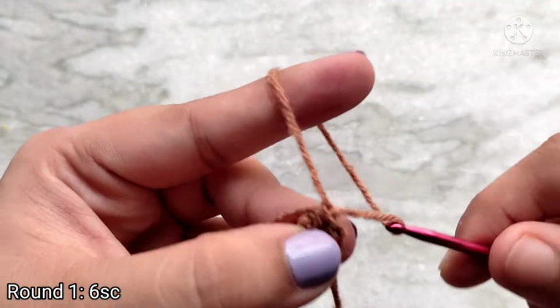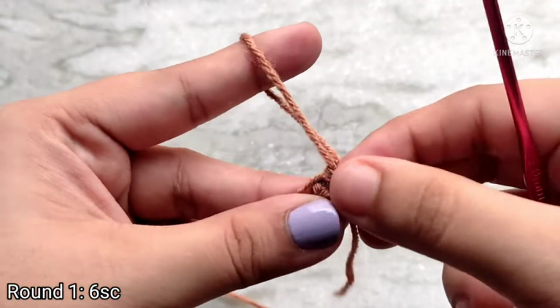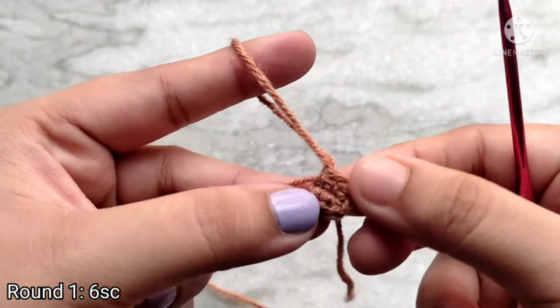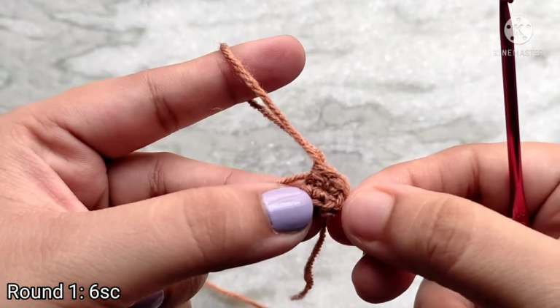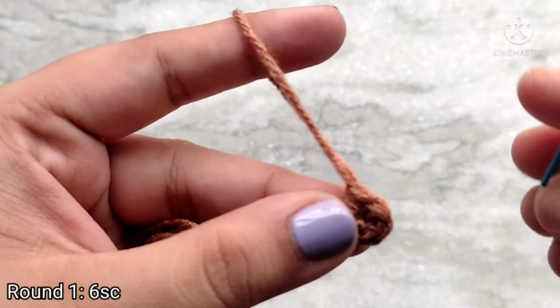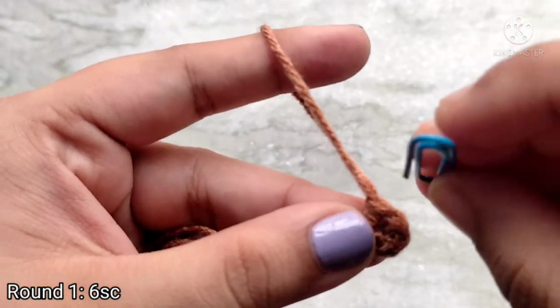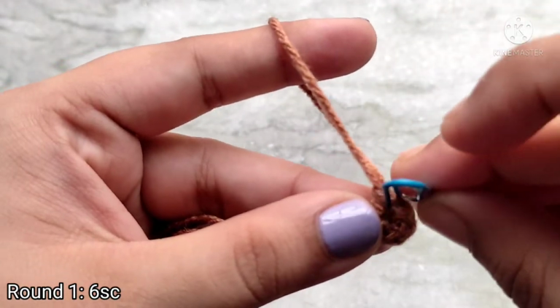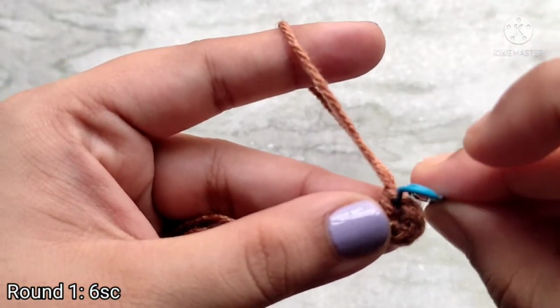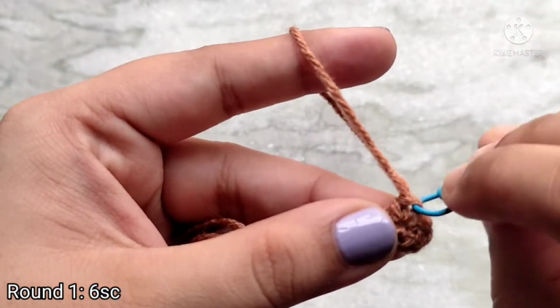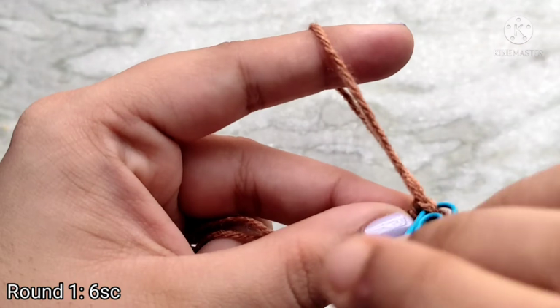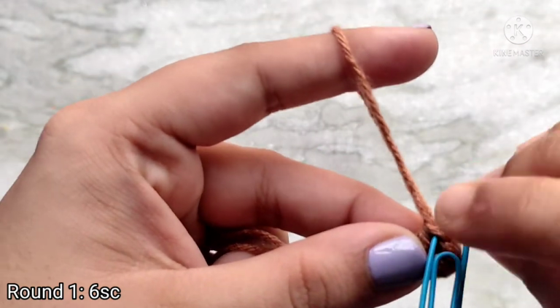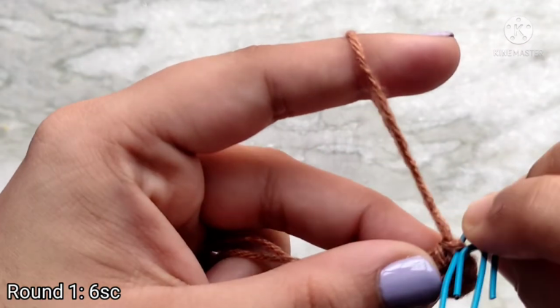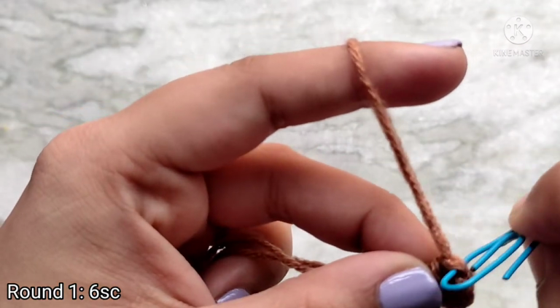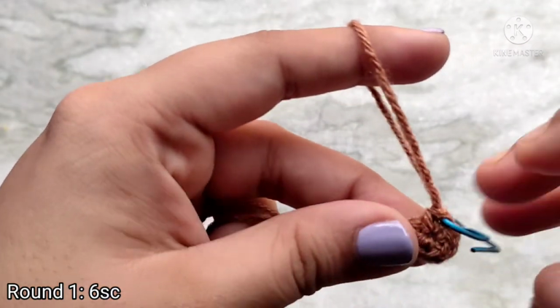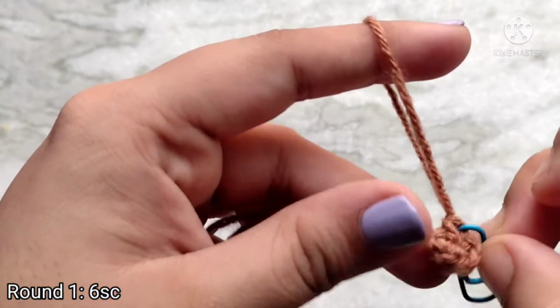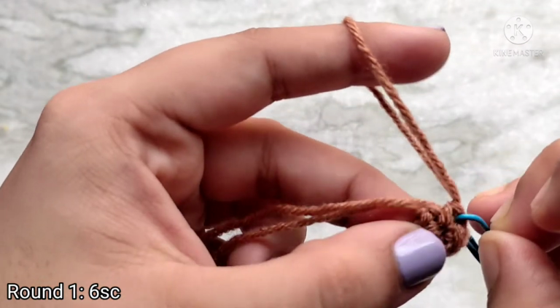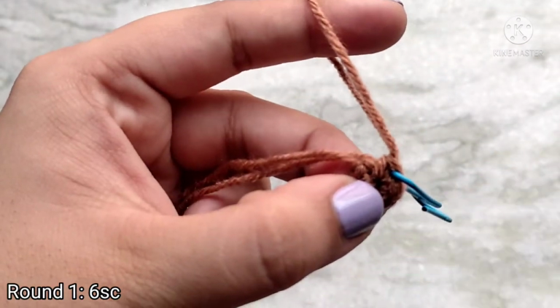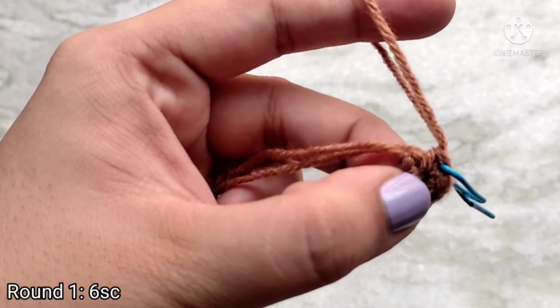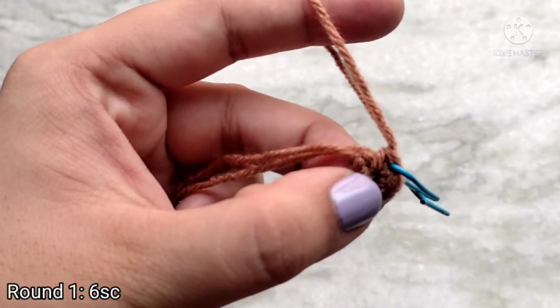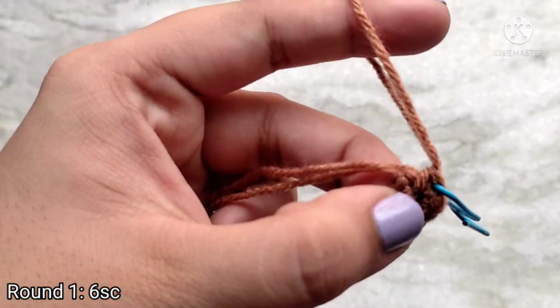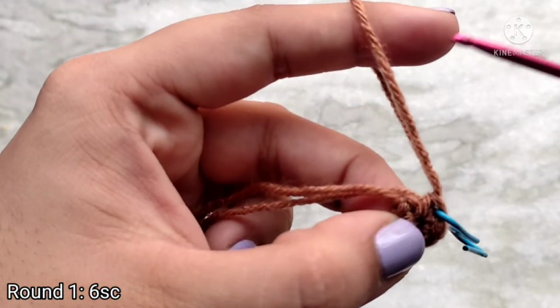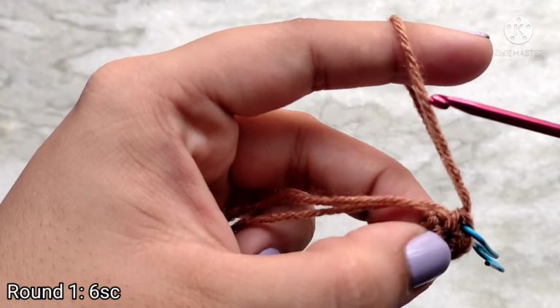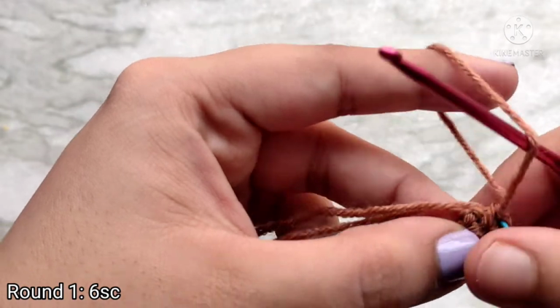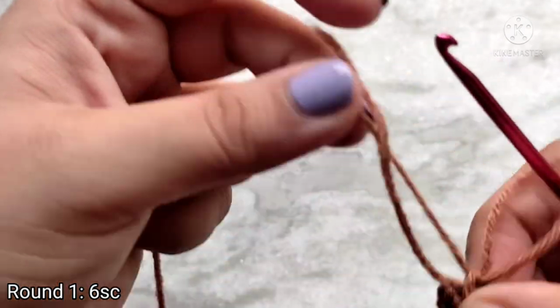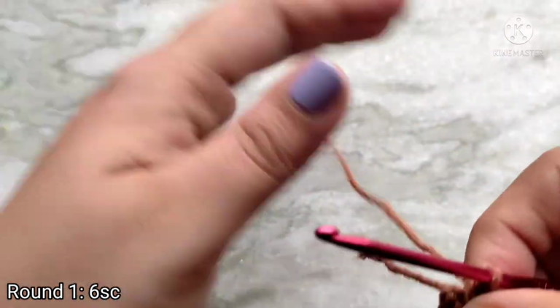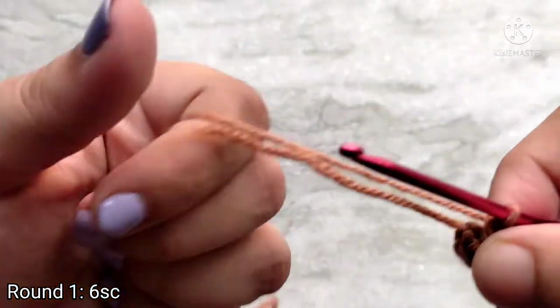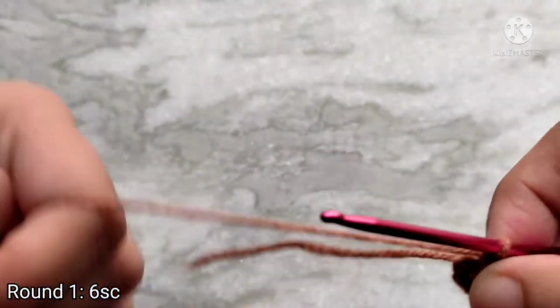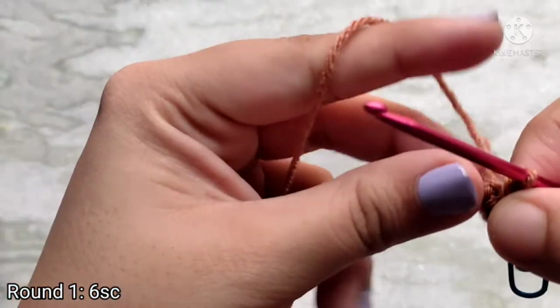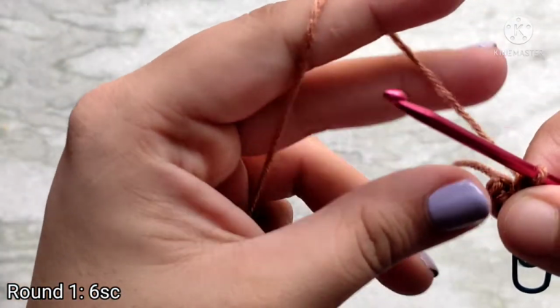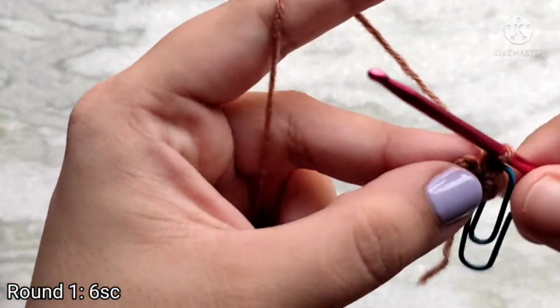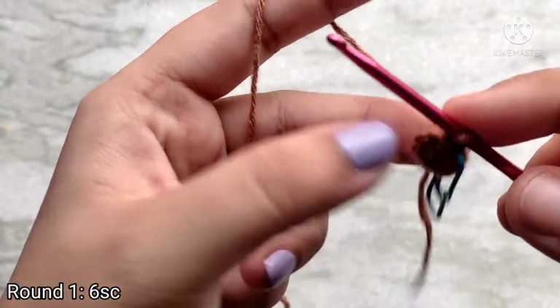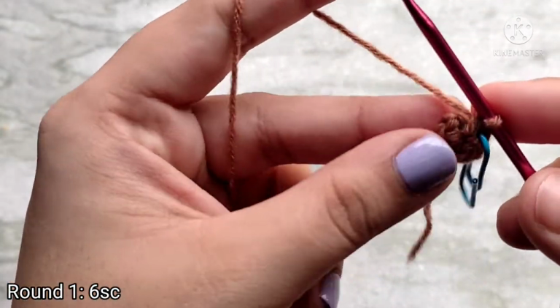Mark the last stitch of your round because we are going to be working in continuous rounds. To do that you can use anything — I am using a paper clip, but if you have proper stitch markers you can use those, or you can use a safety pin or a yarn in a different color.